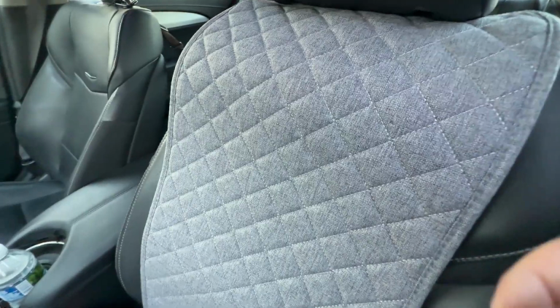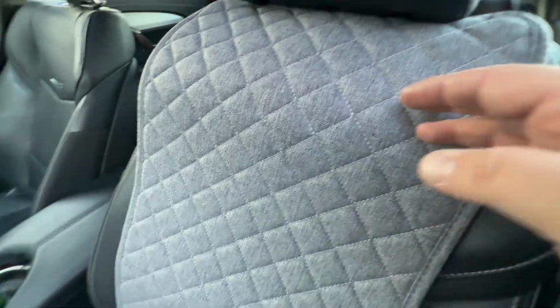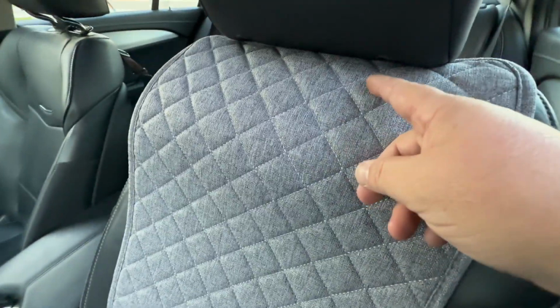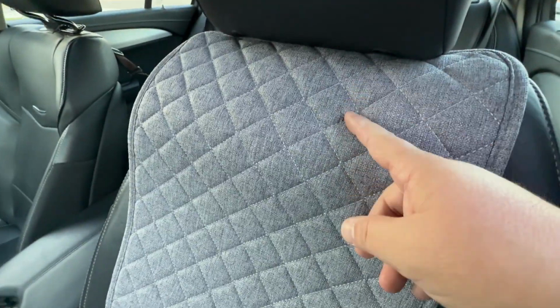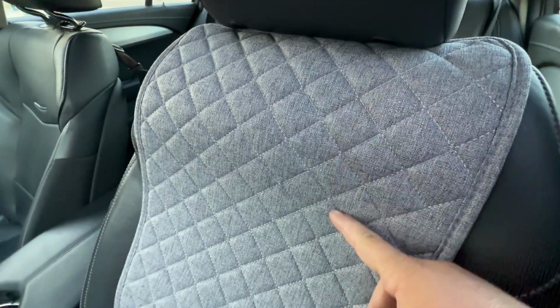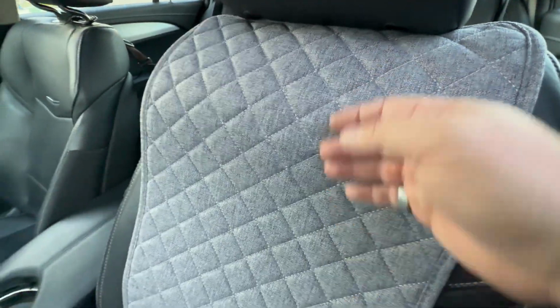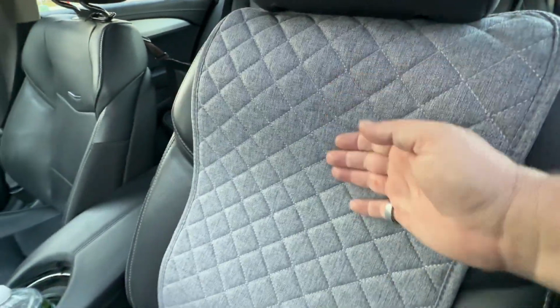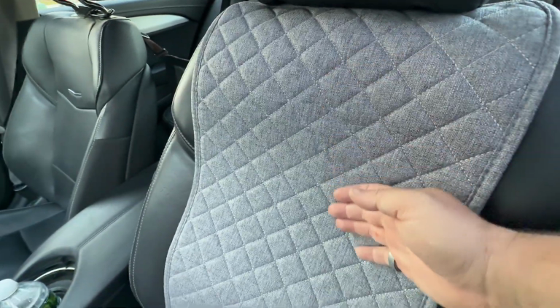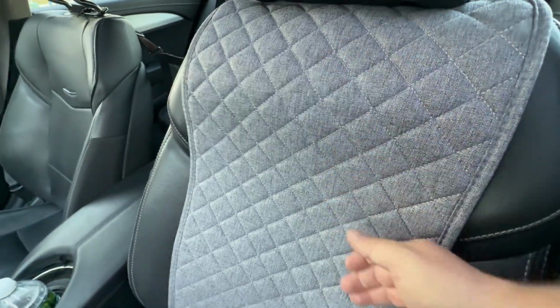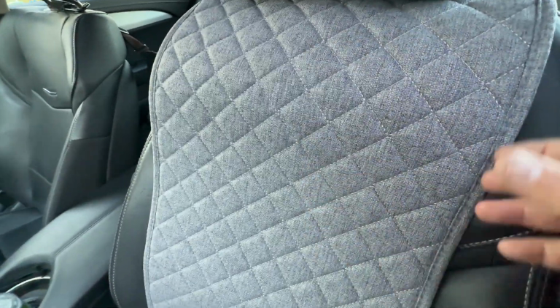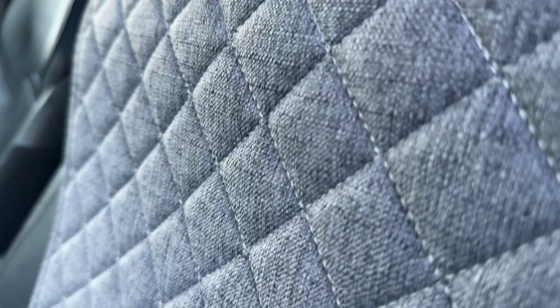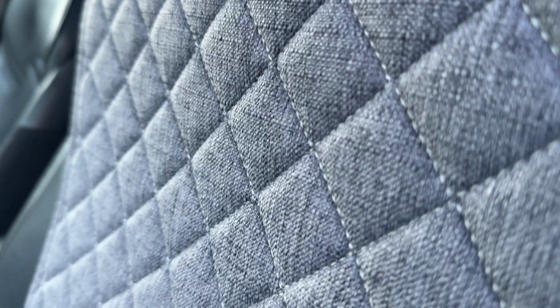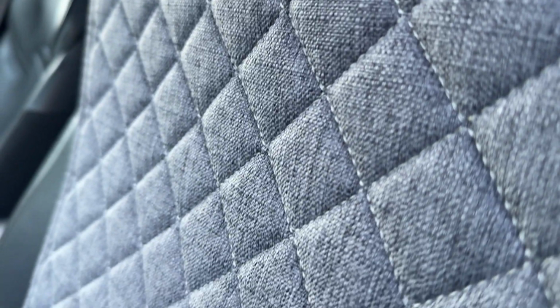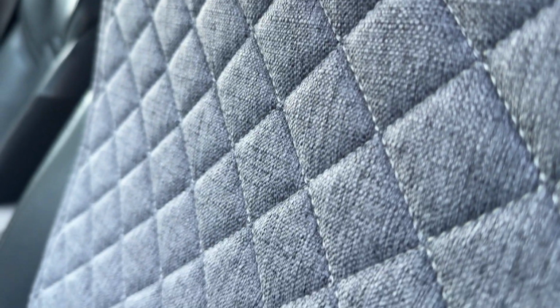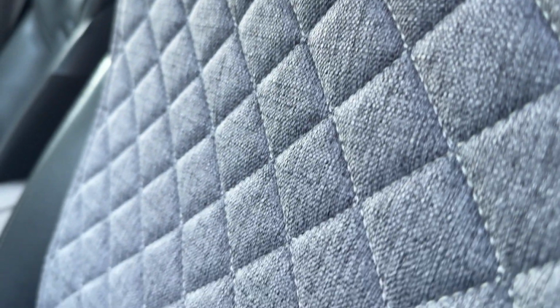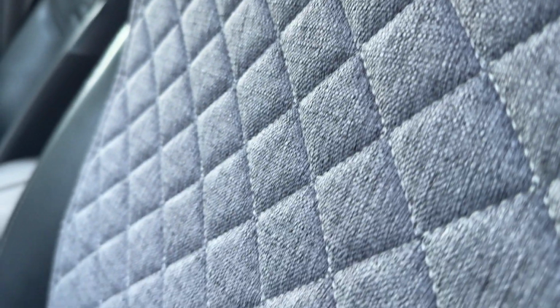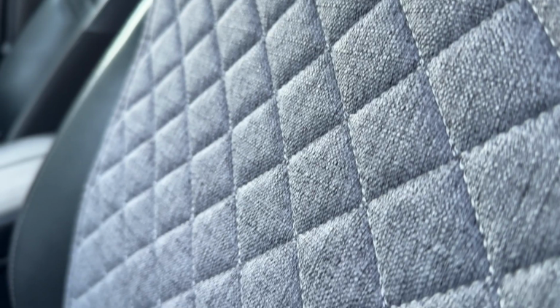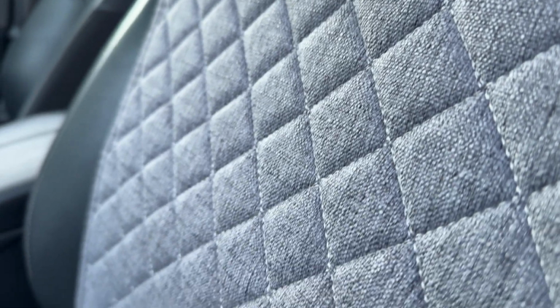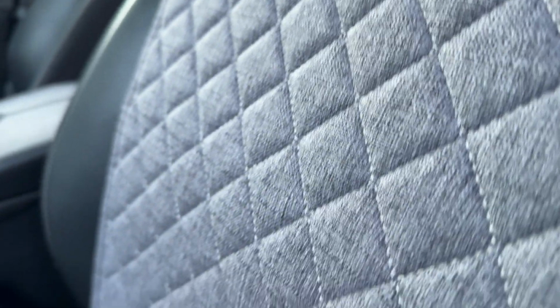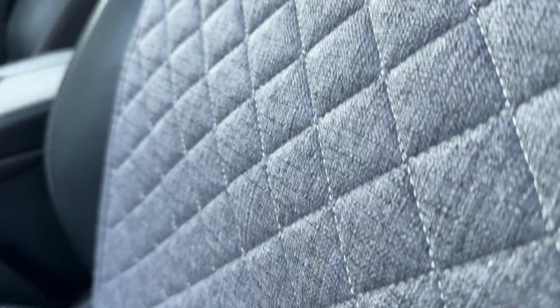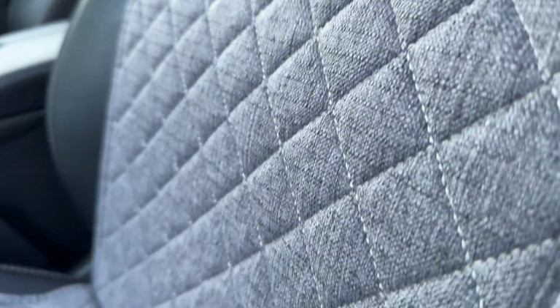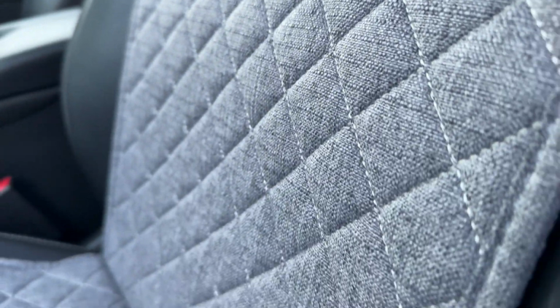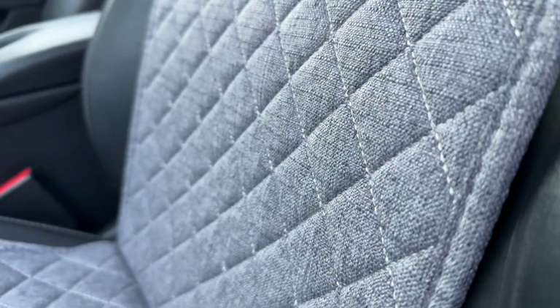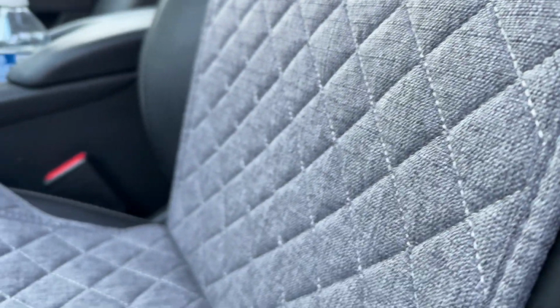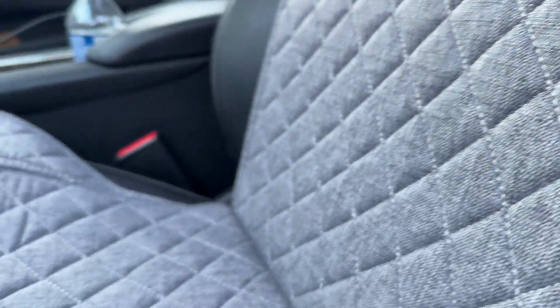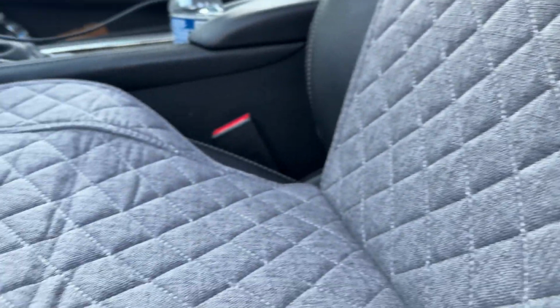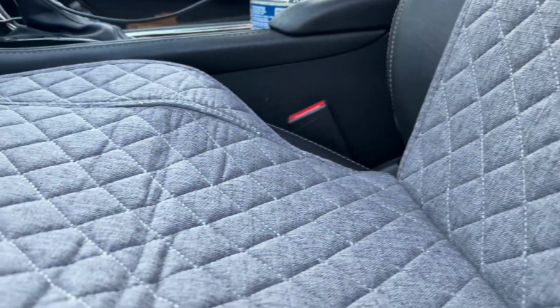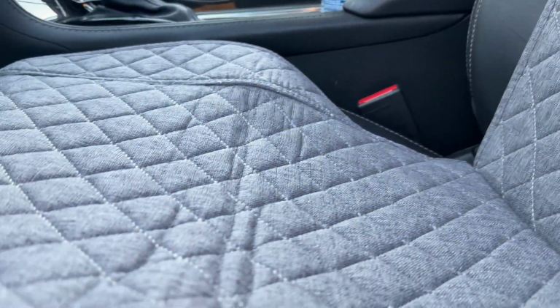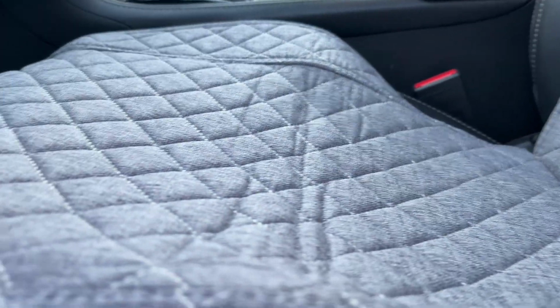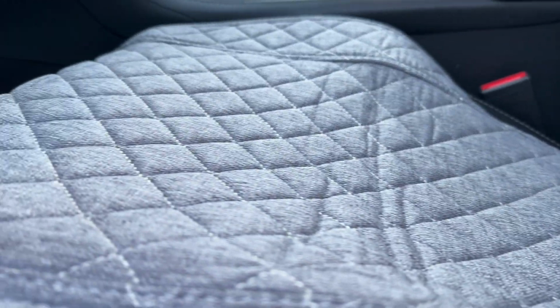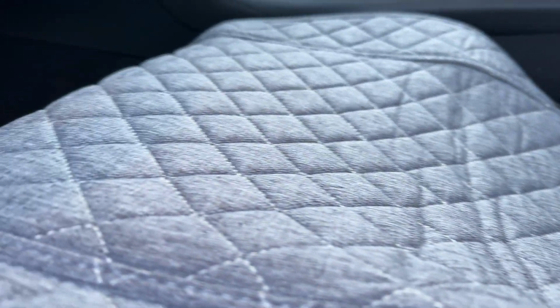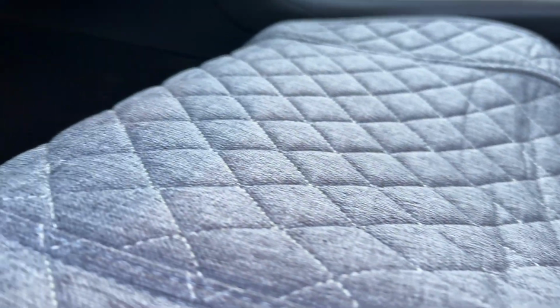Check out this car seat cover. This thing is really nice, quilted, great fabric to sit on. Basically, if you have leather seats or seats that can get really hot in the summer or cold in the winter, you're going to want something like this.